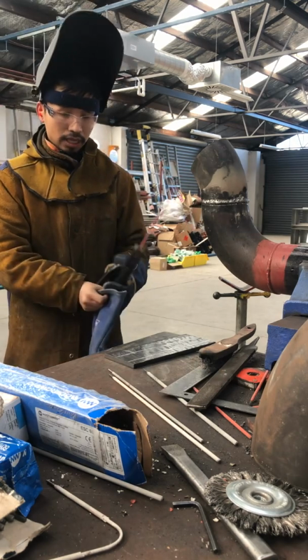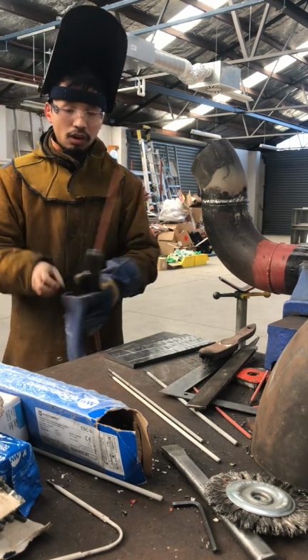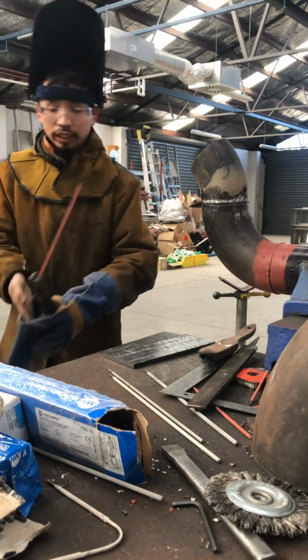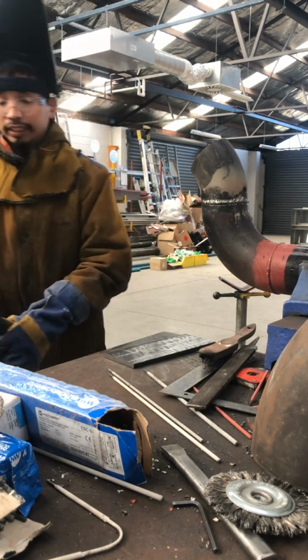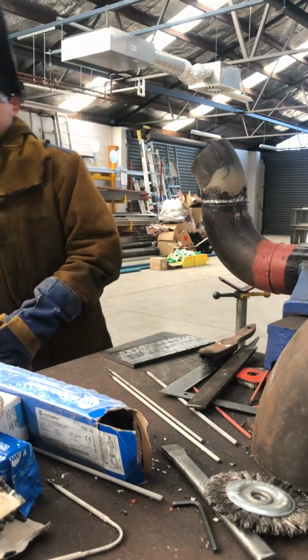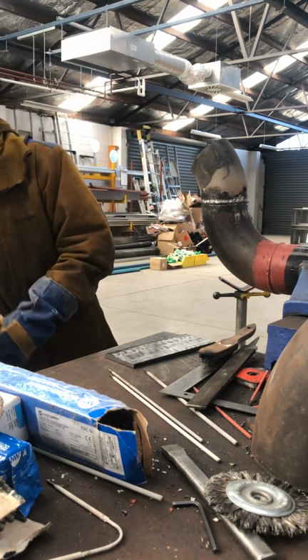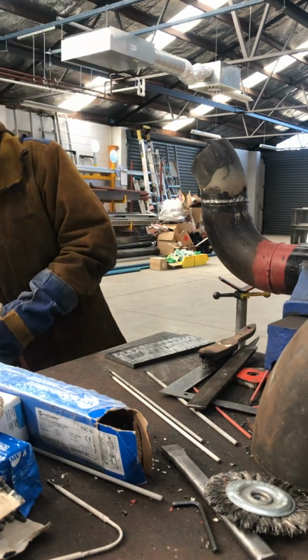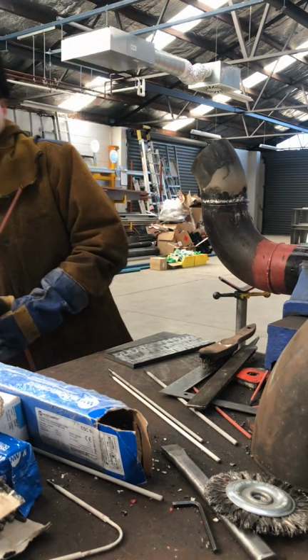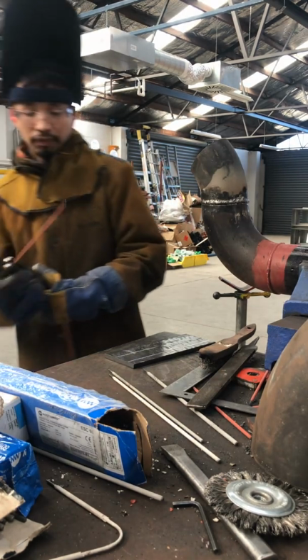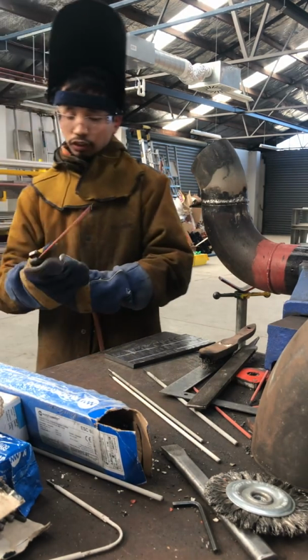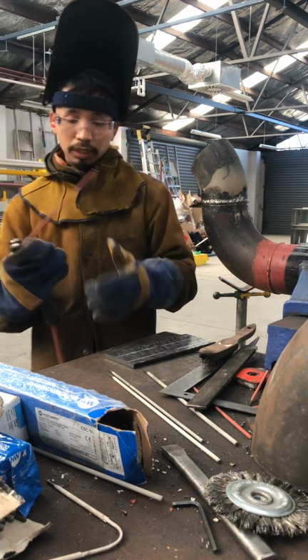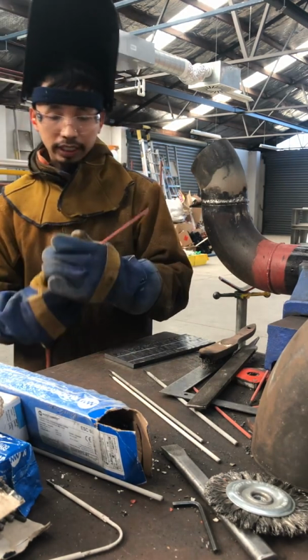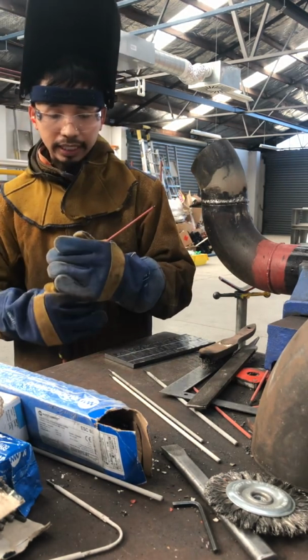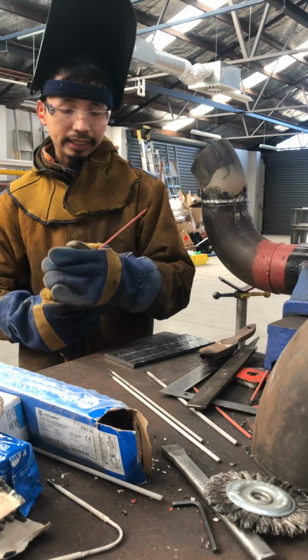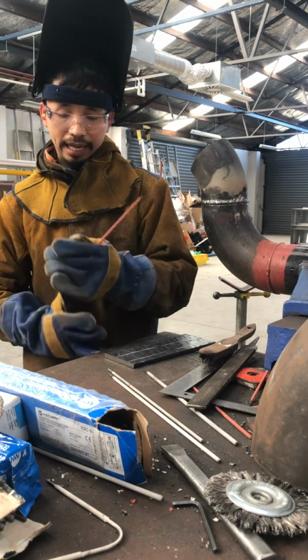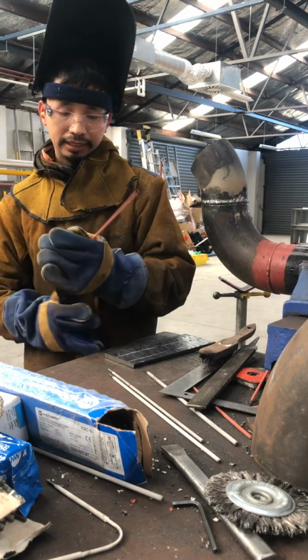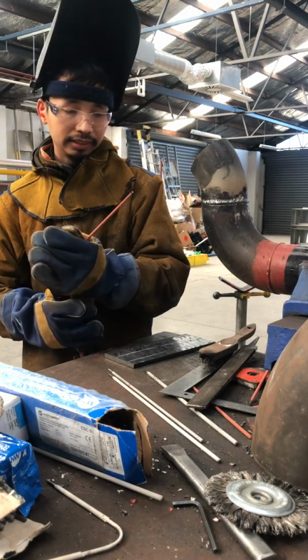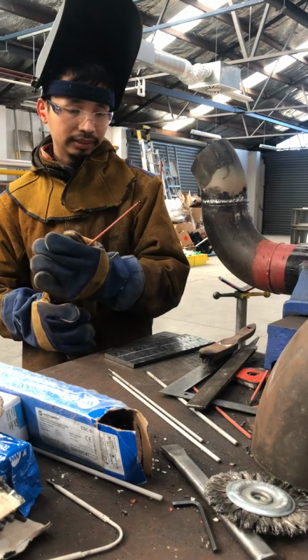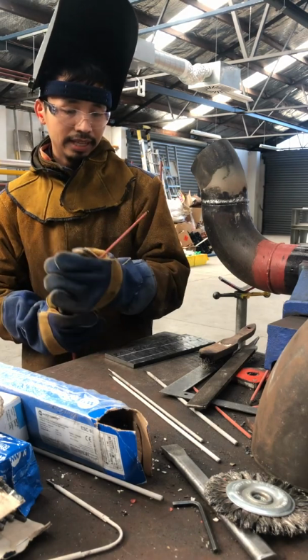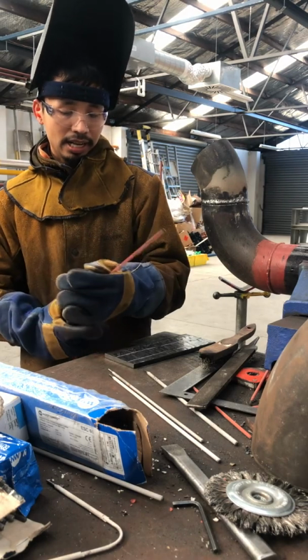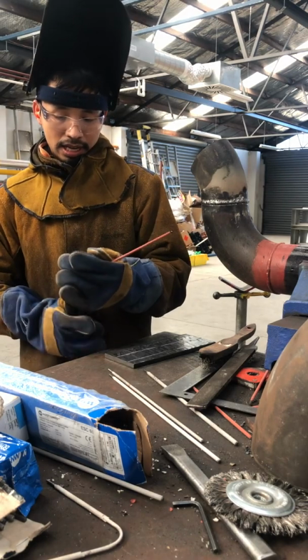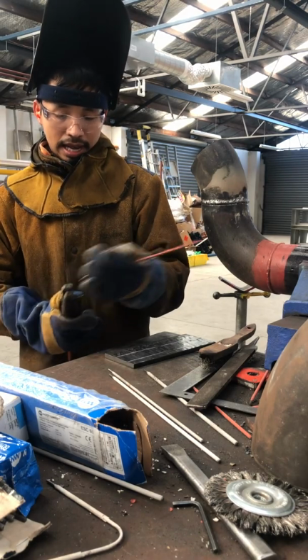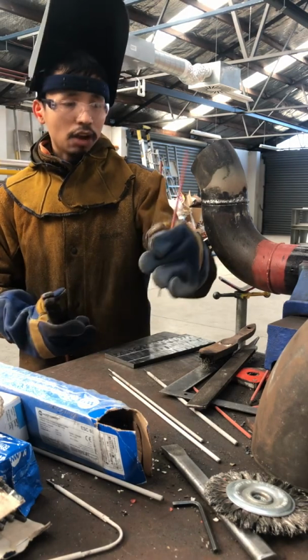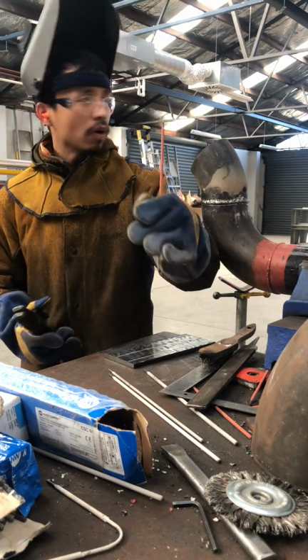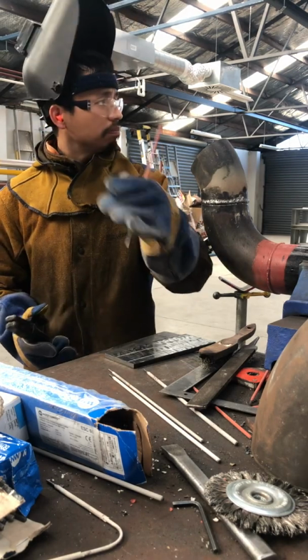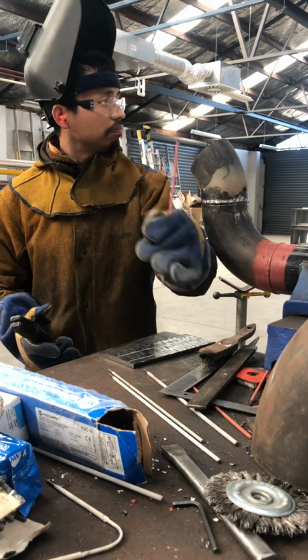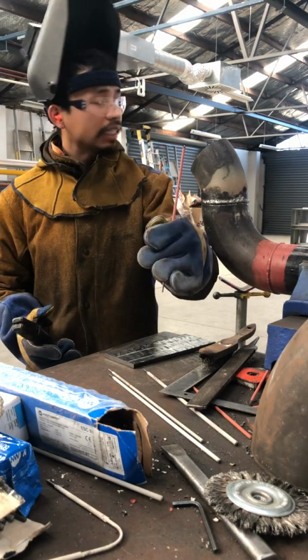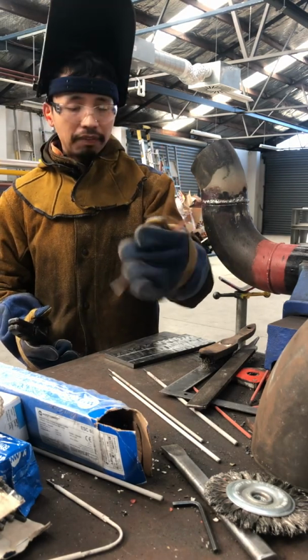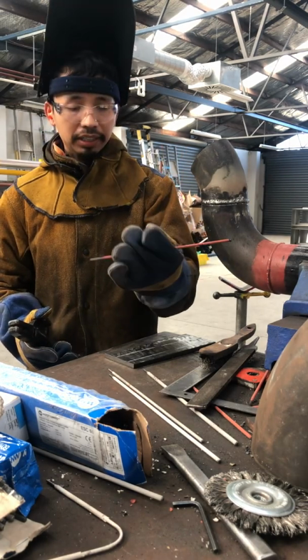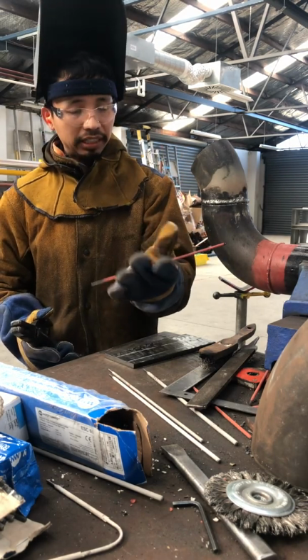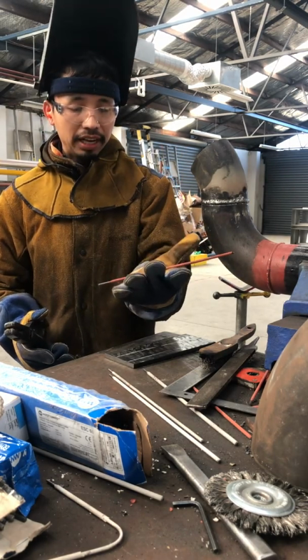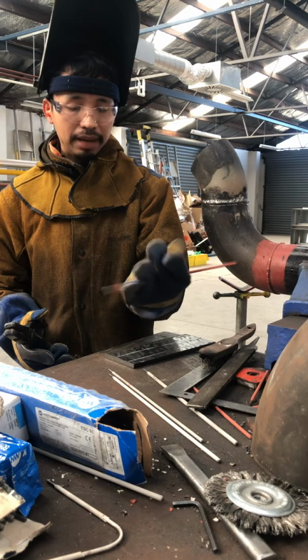So the first rod I'm using is 6010. I will weld at 95 amps.